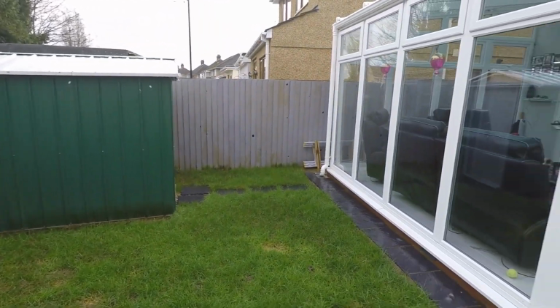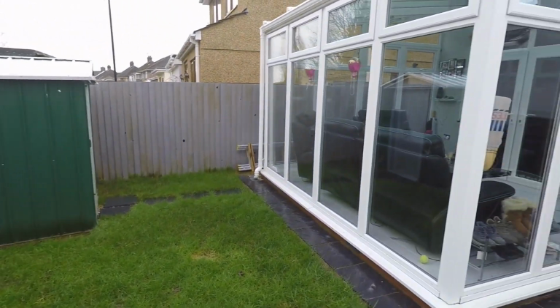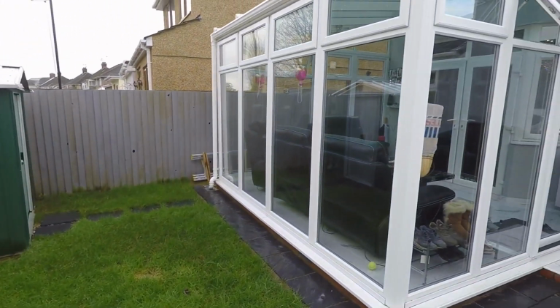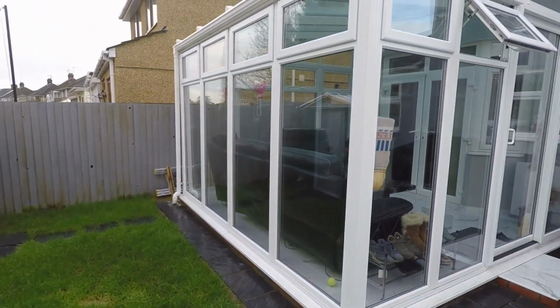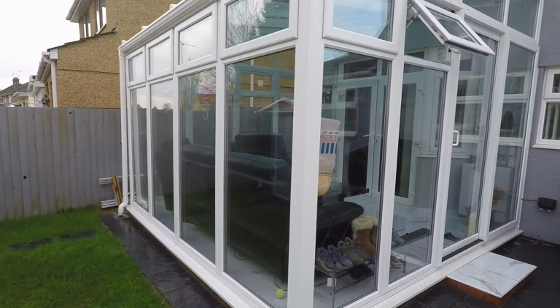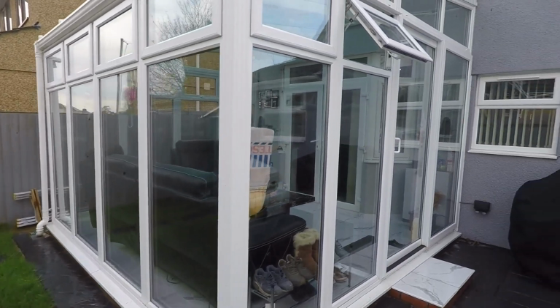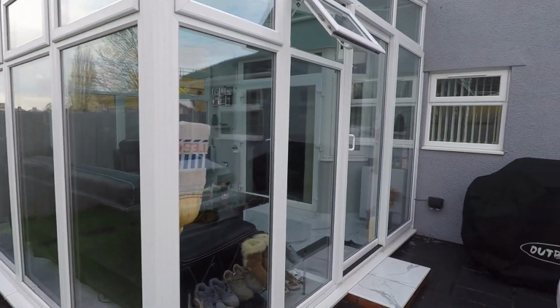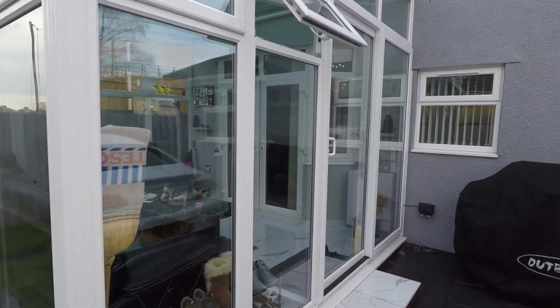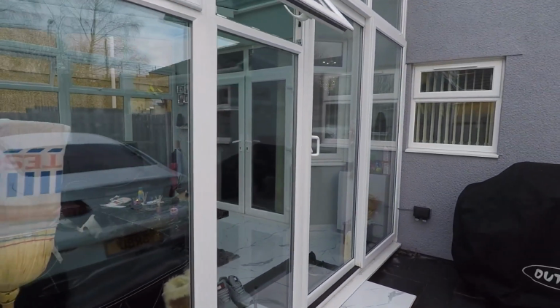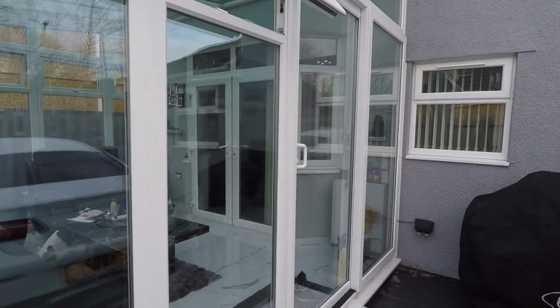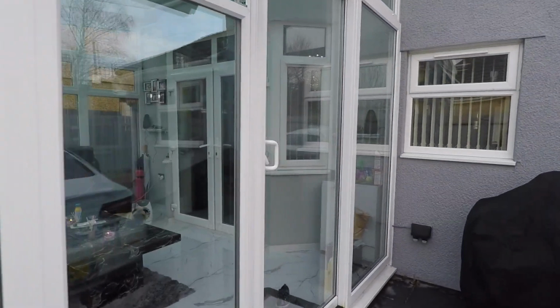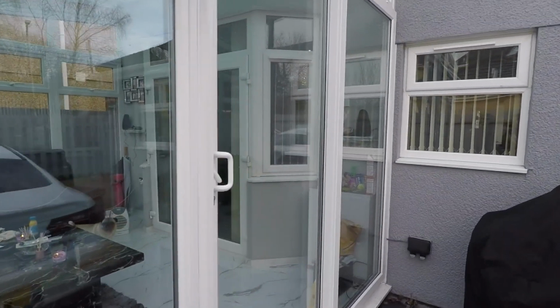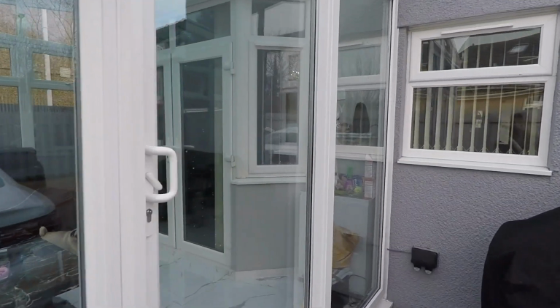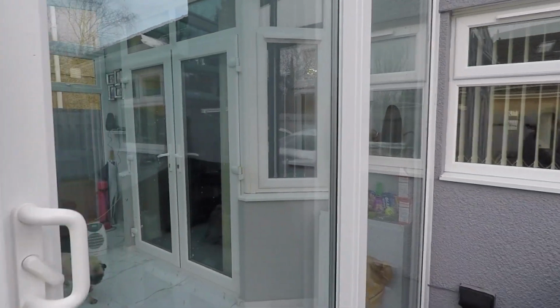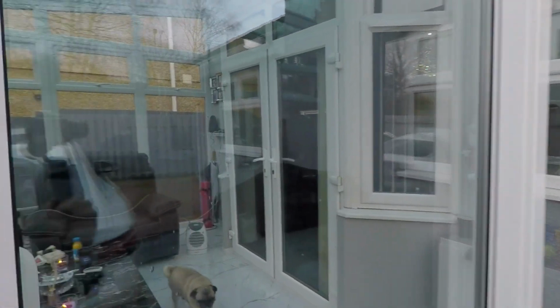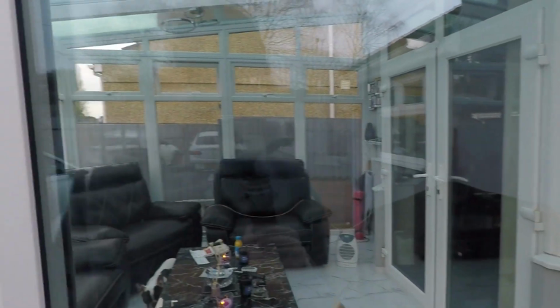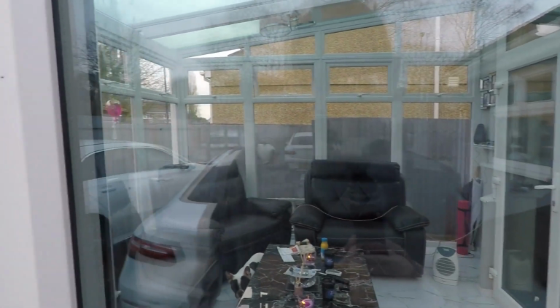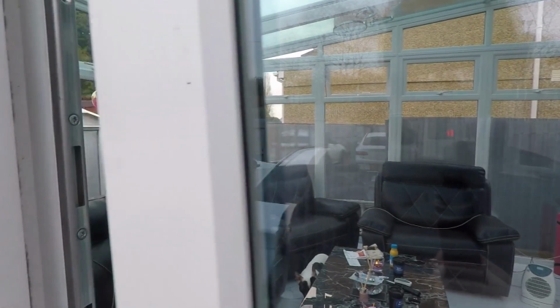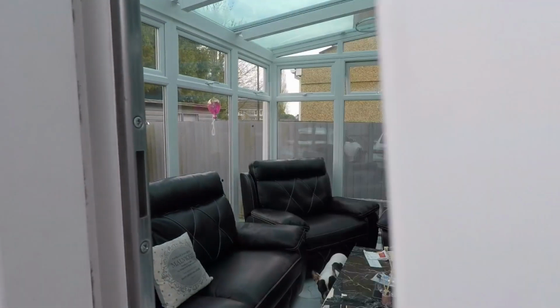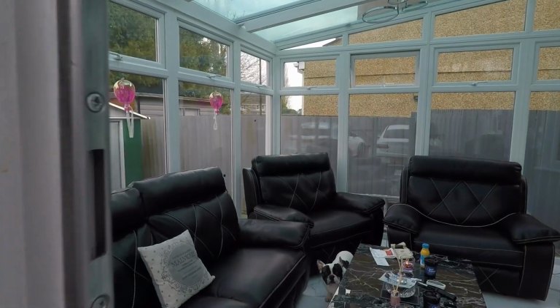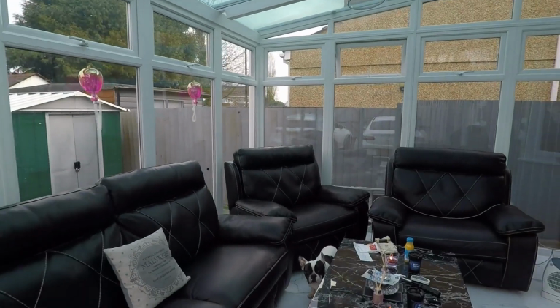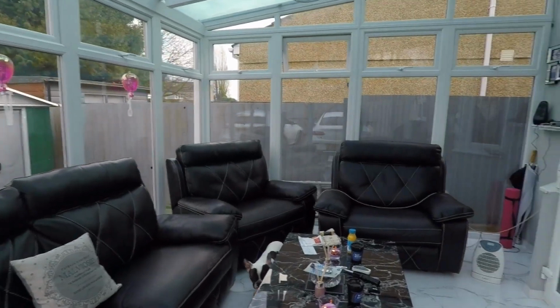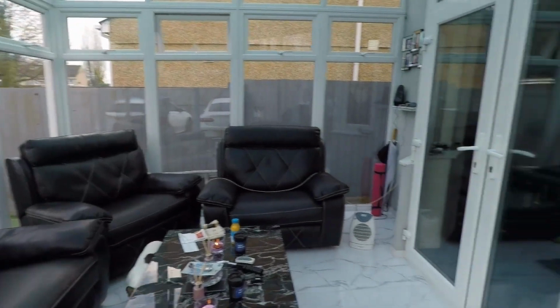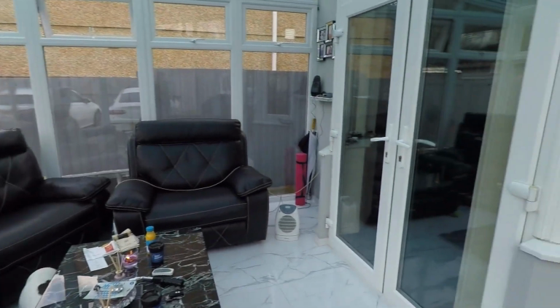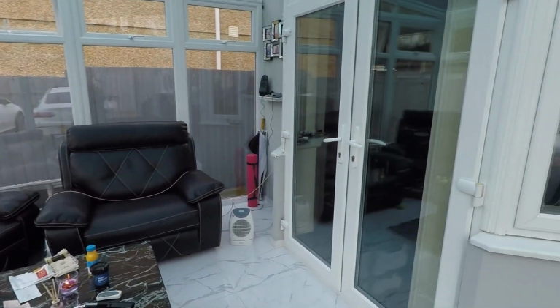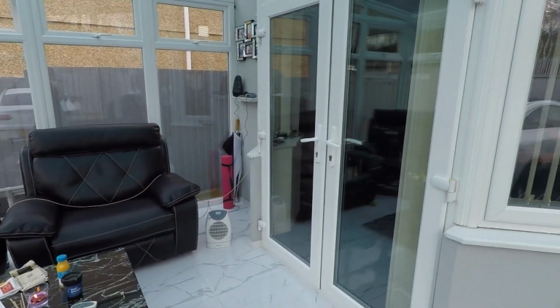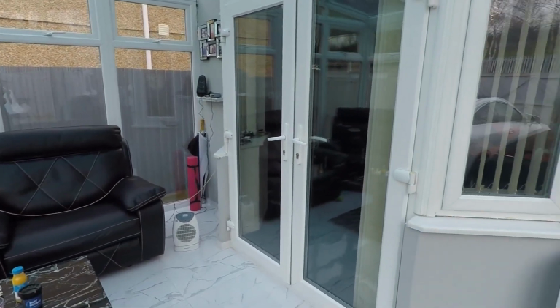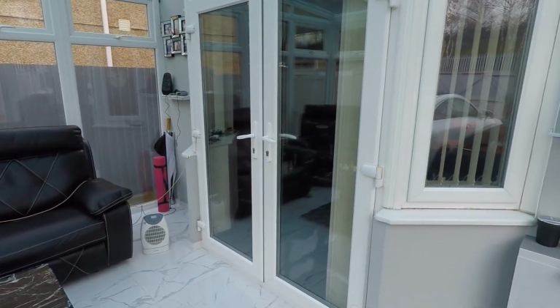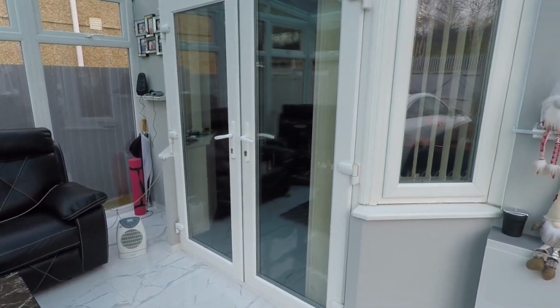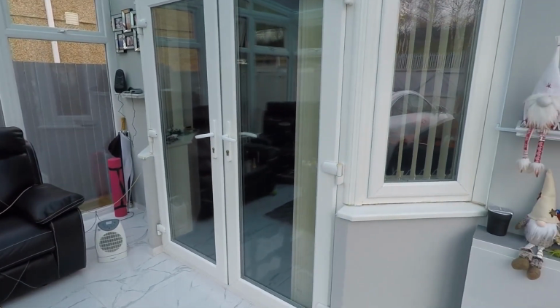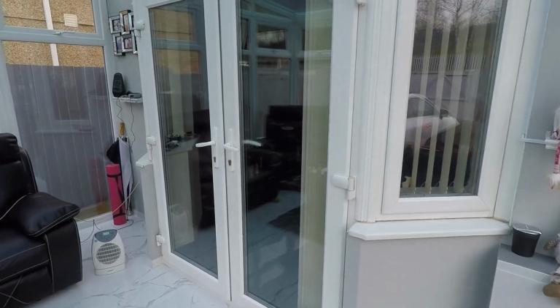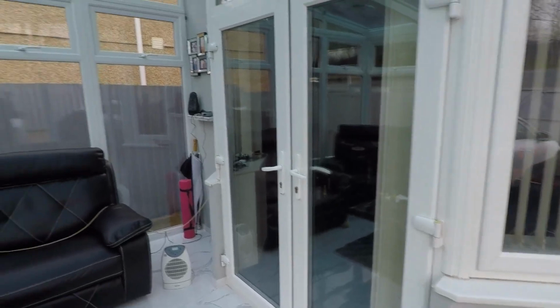As you can see, the back garden leads out from the conservatory, which is a really good sized space.